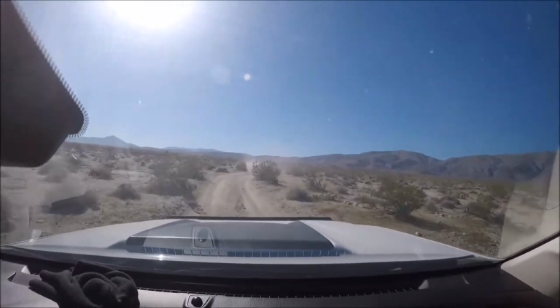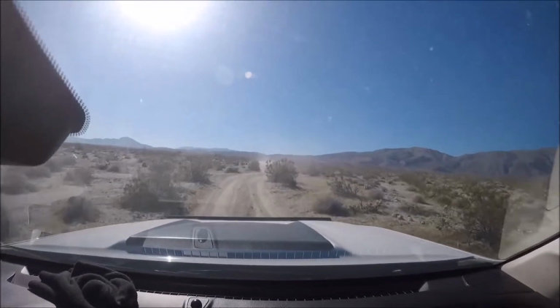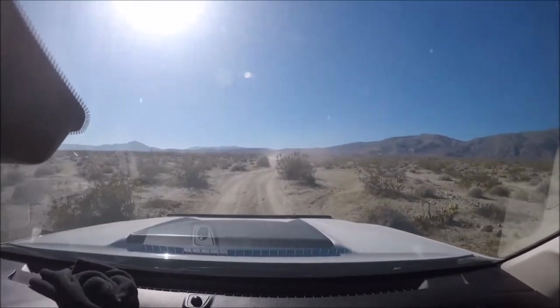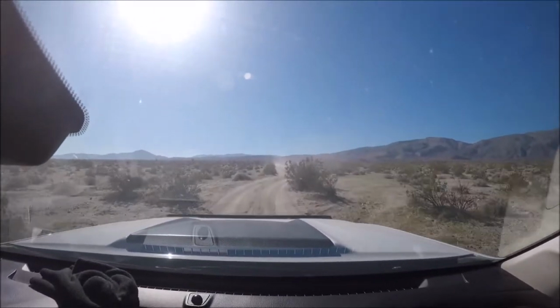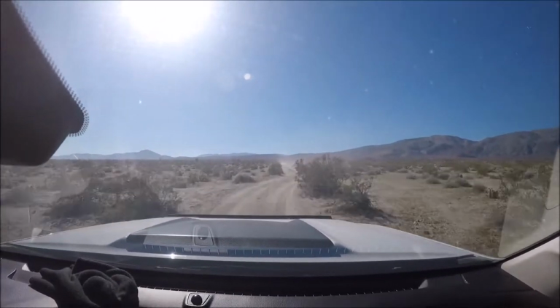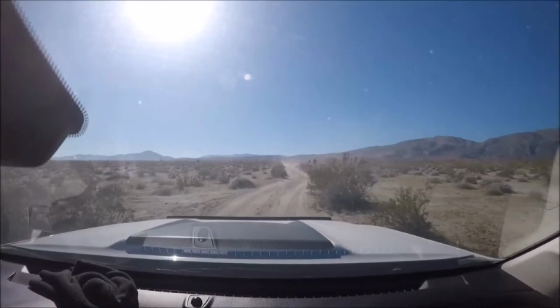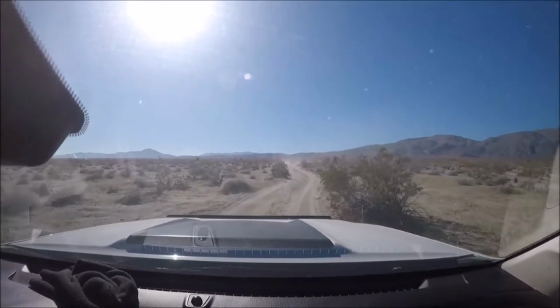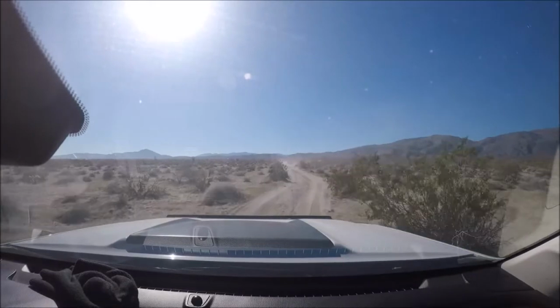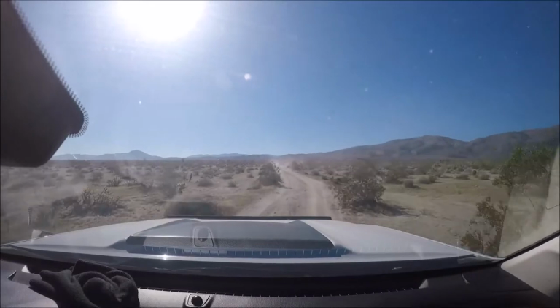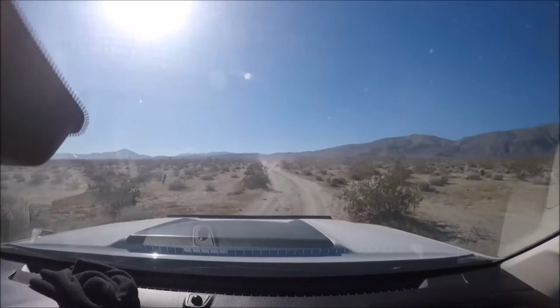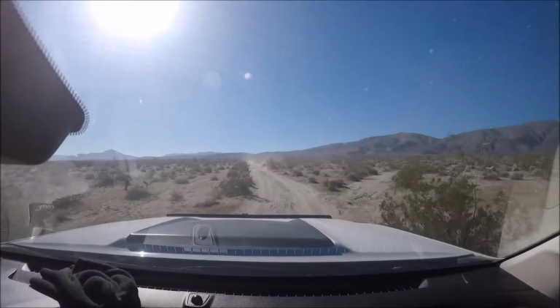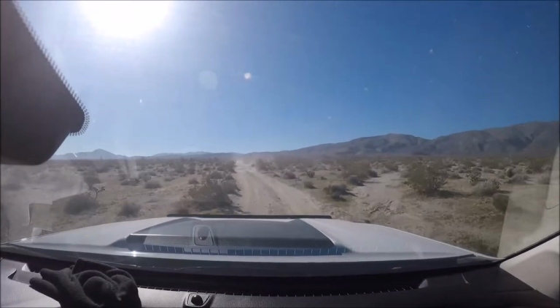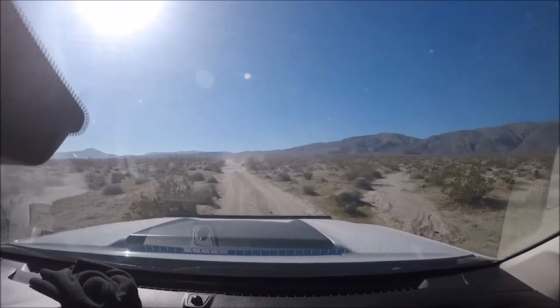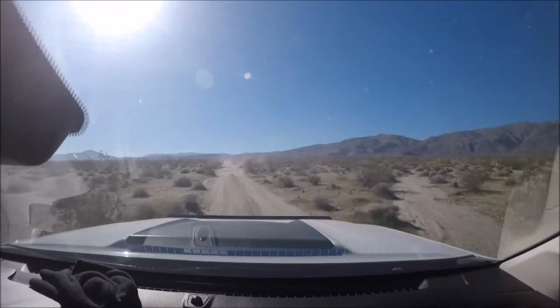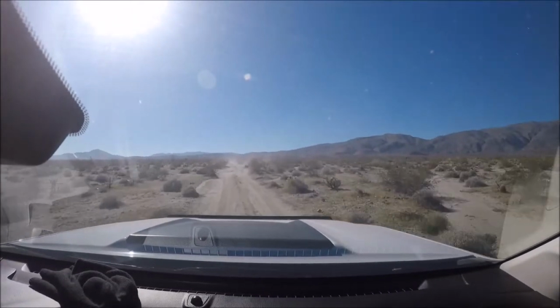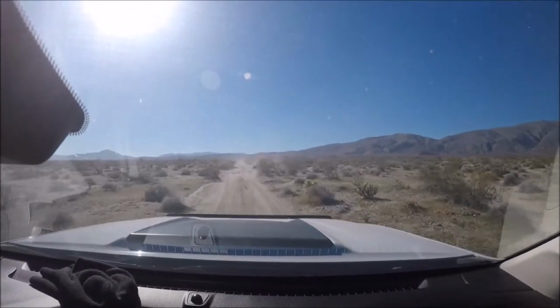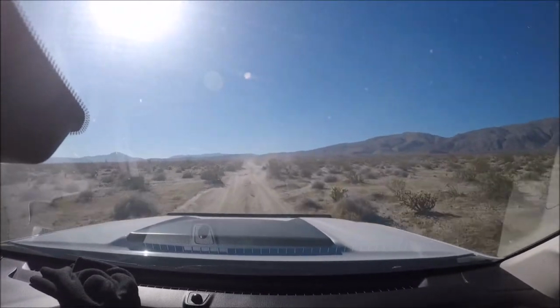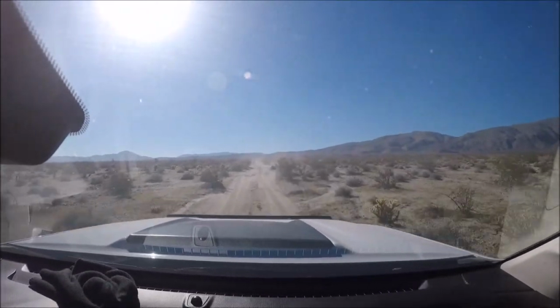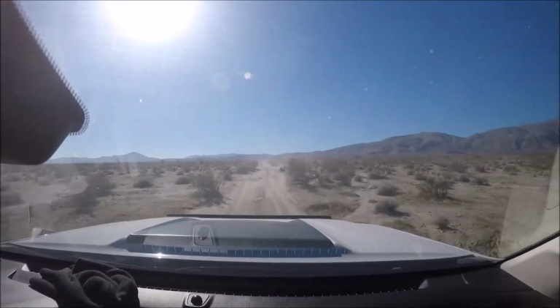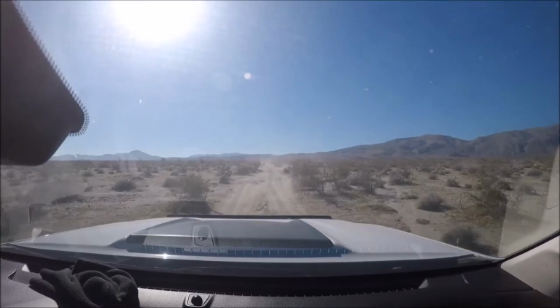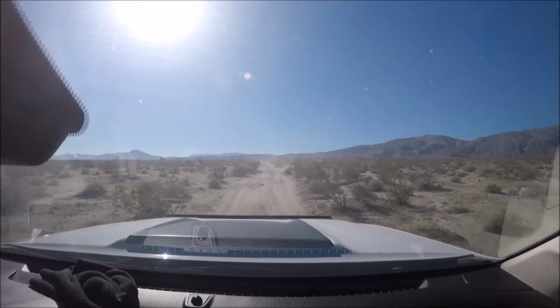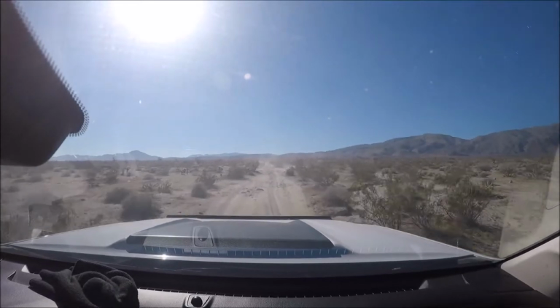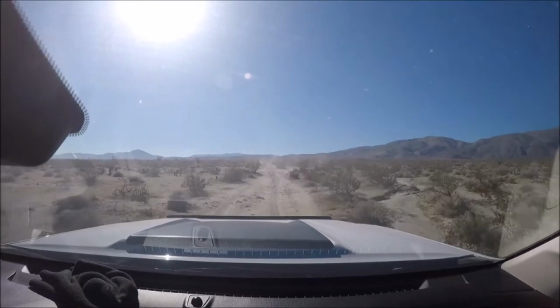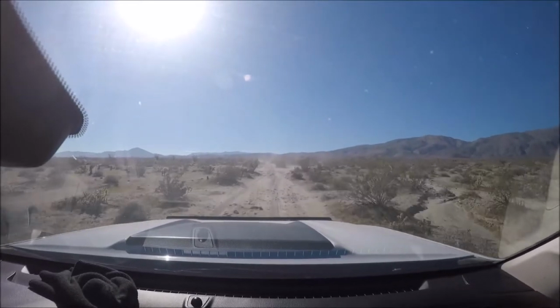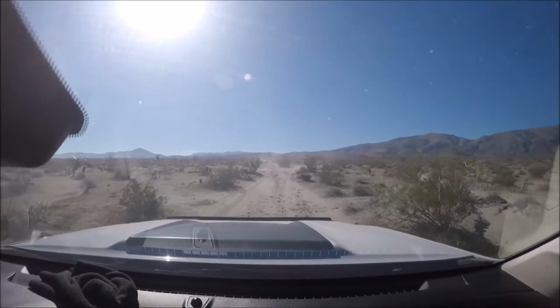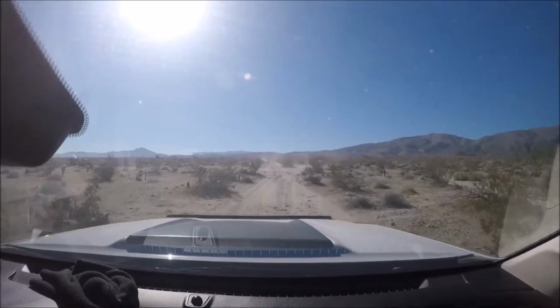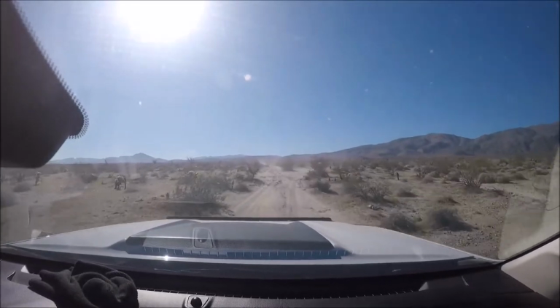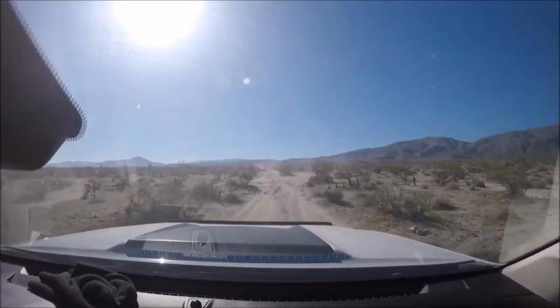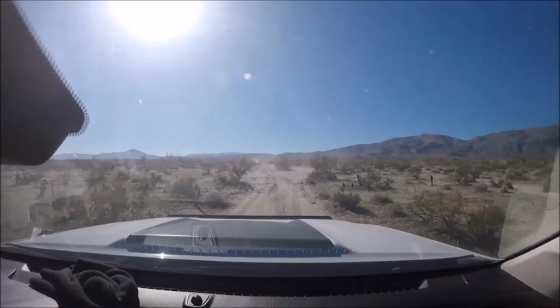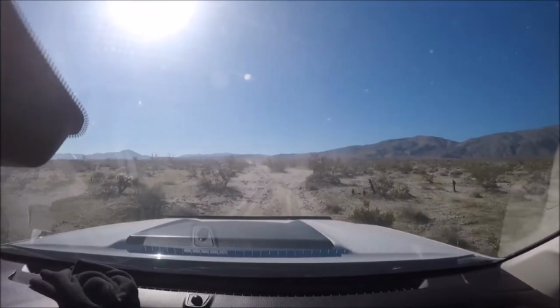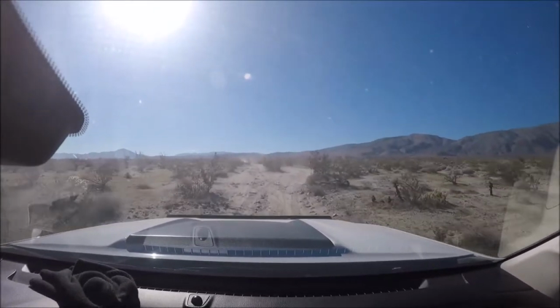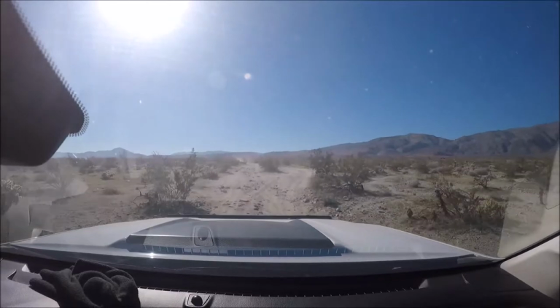I love these beautiful little cactus, man. I think I might try and take a little nub home and see if it'll grow.